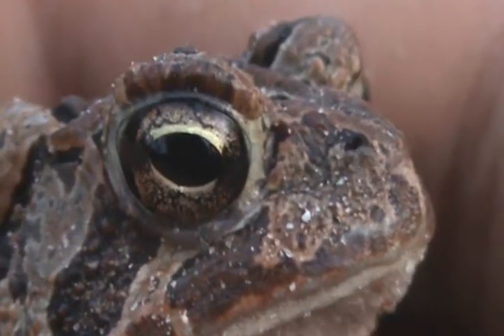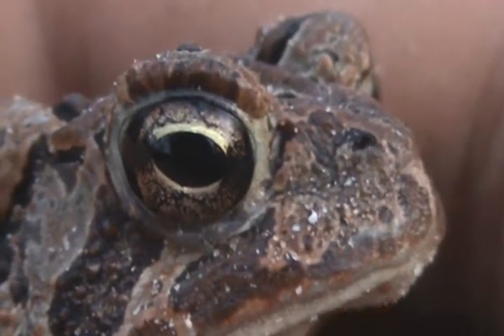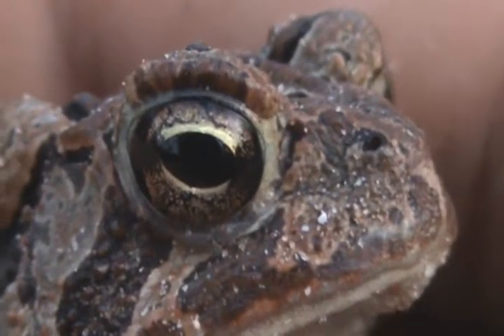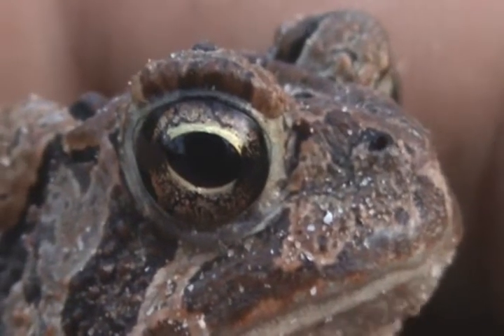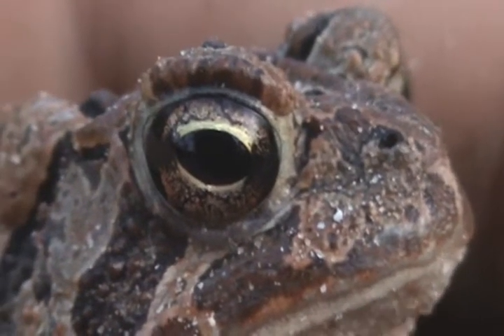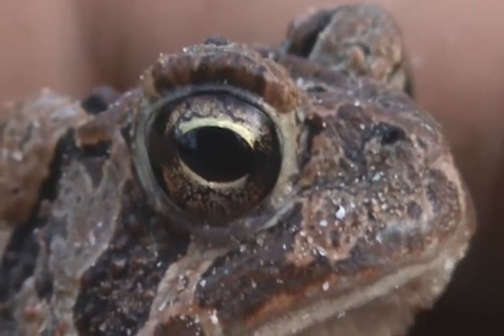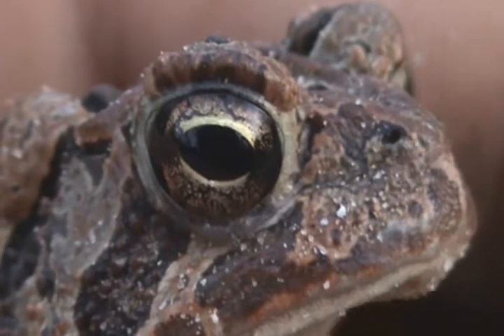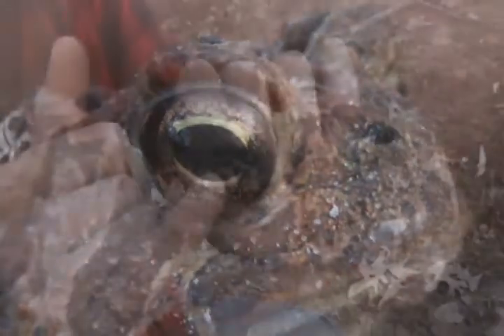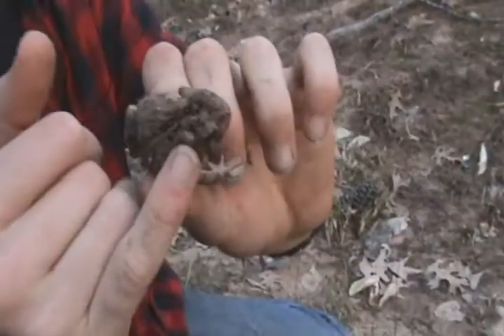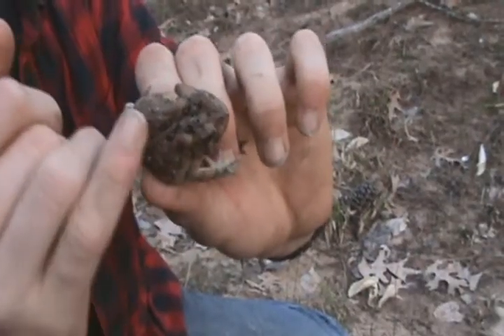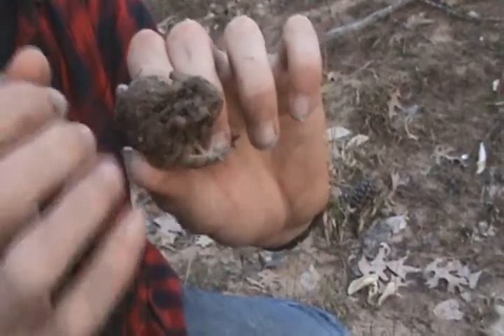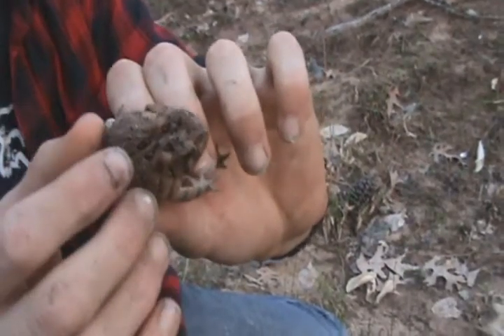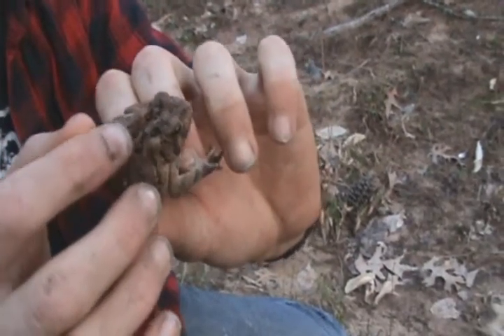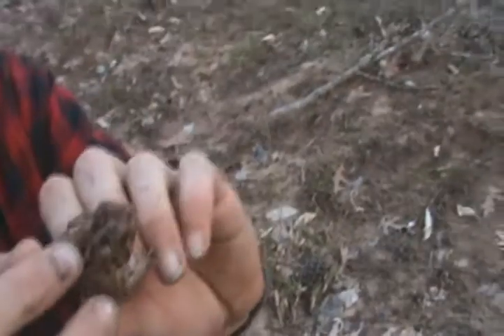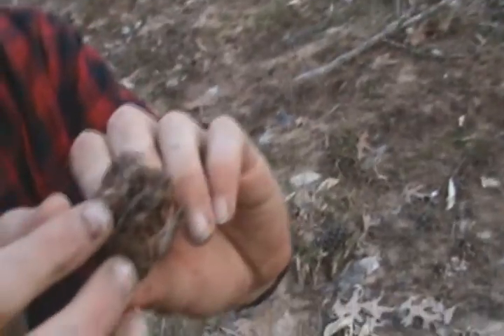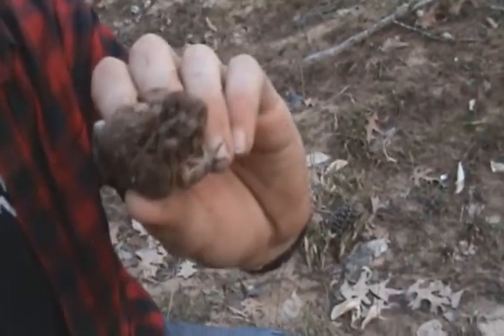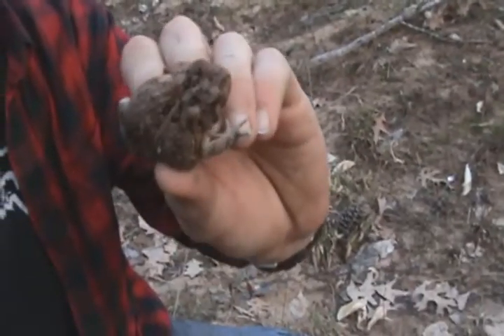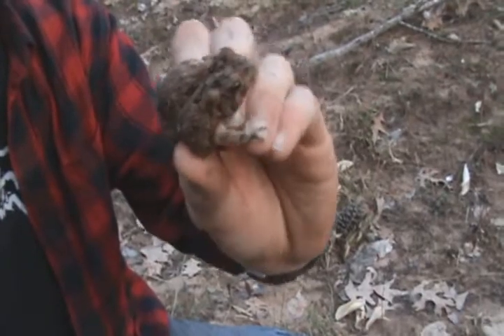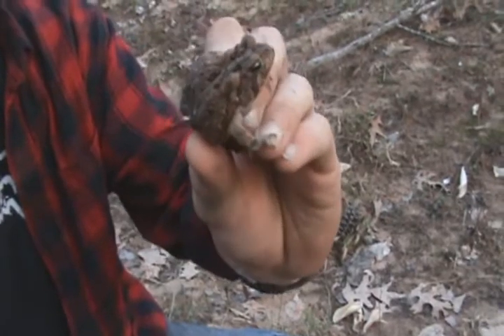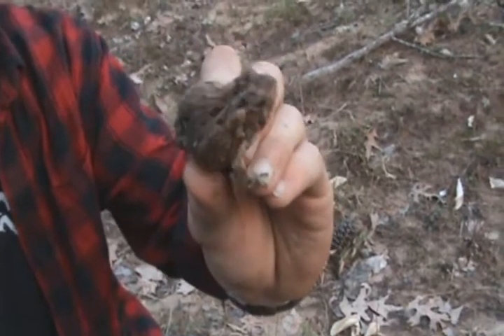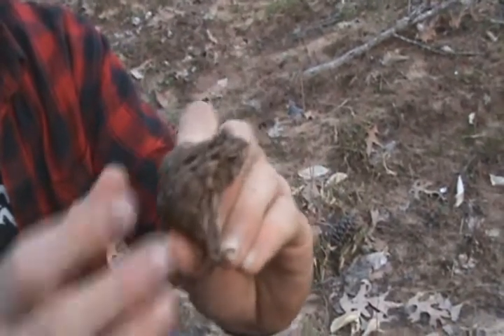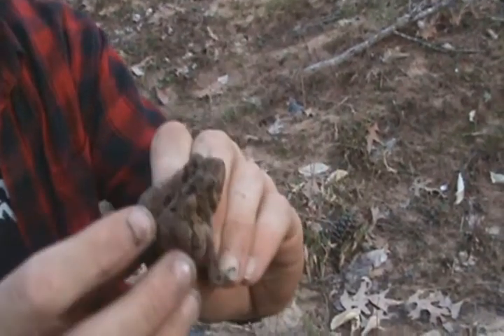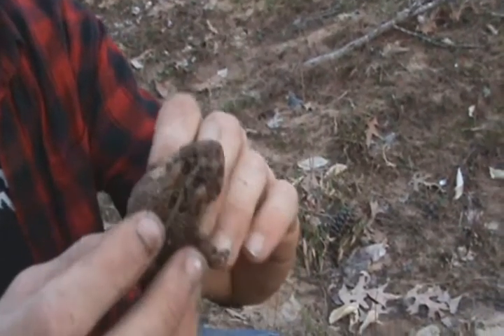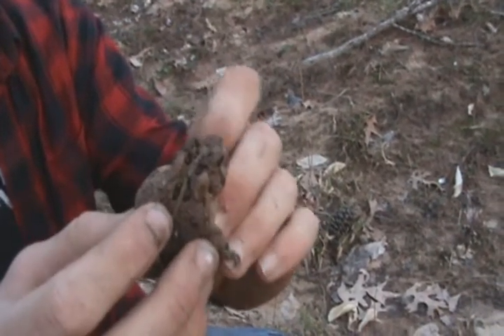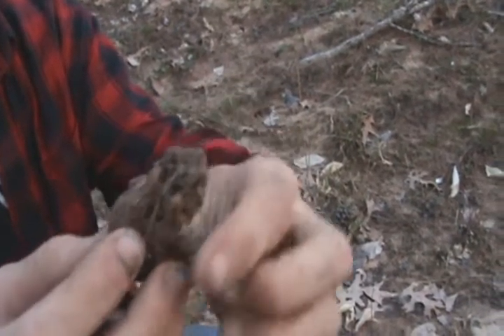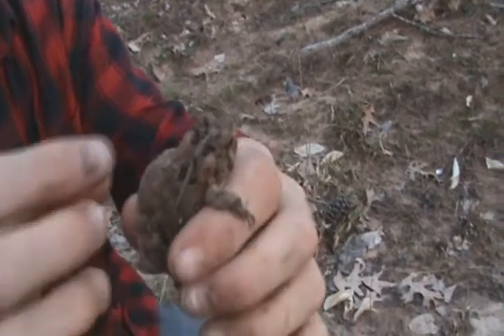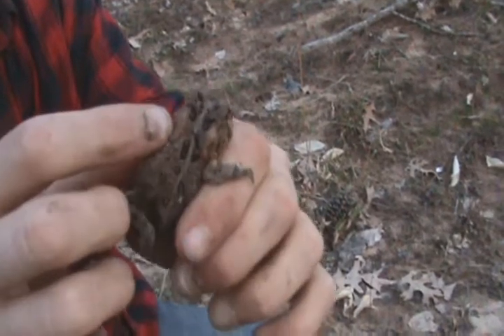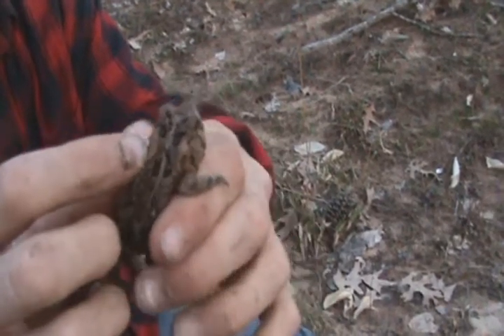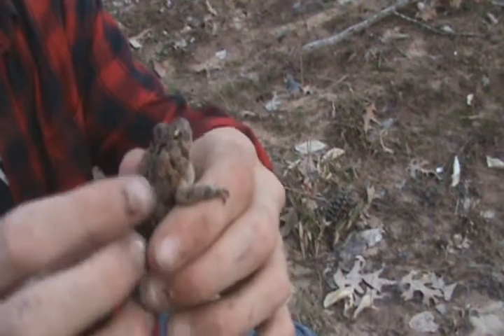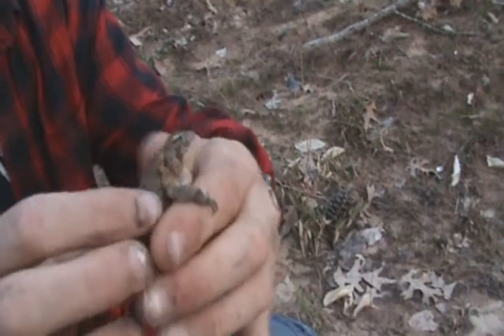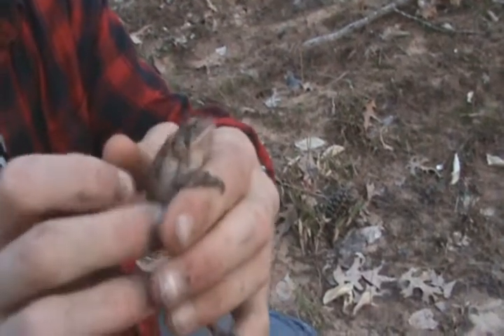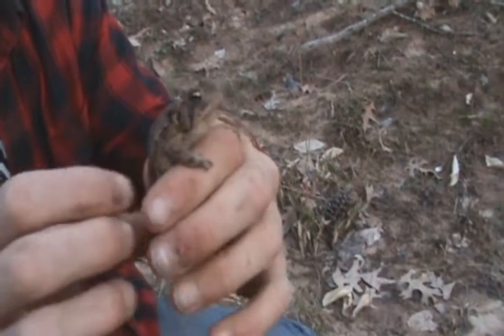Also, the difference between this and Fowler's toads is that Fowler's toads' cranial crests do not connect to the paratoid glands — they're actually spaced. But on these ones they're actually touching the paratoid glands.